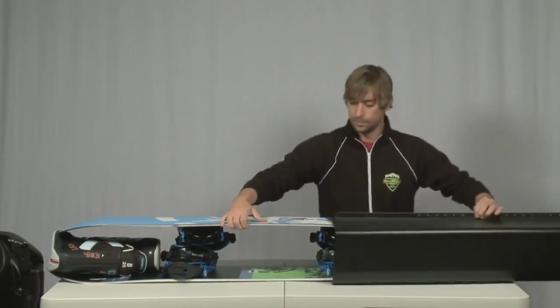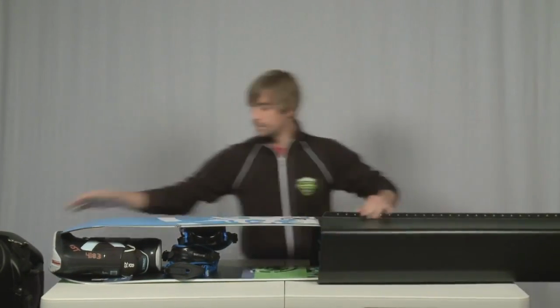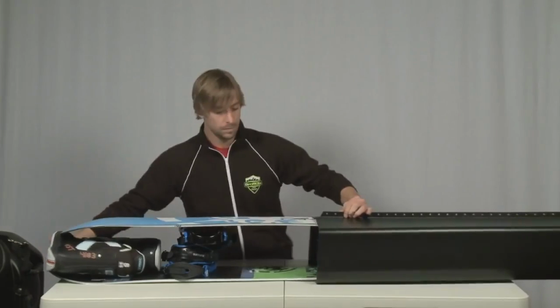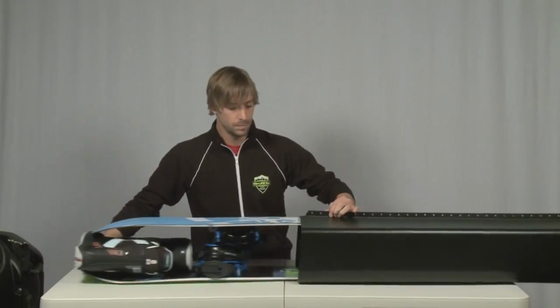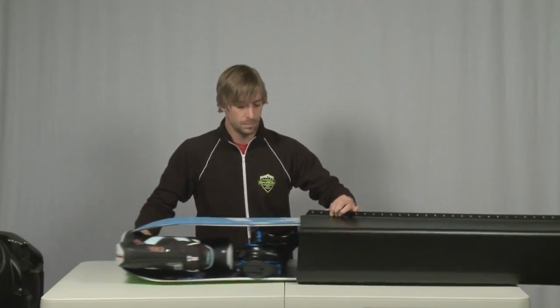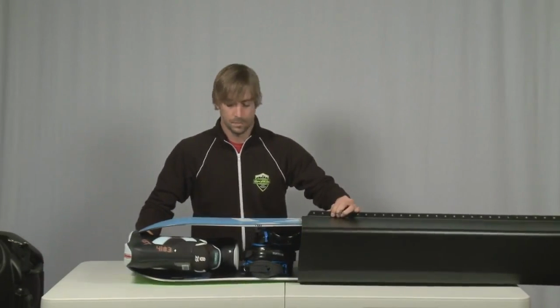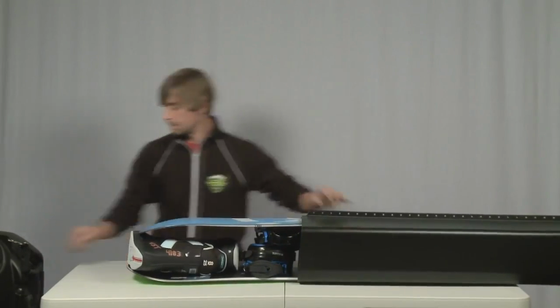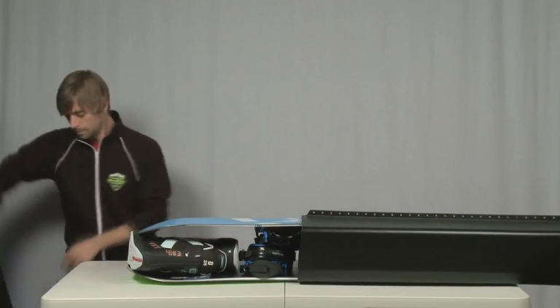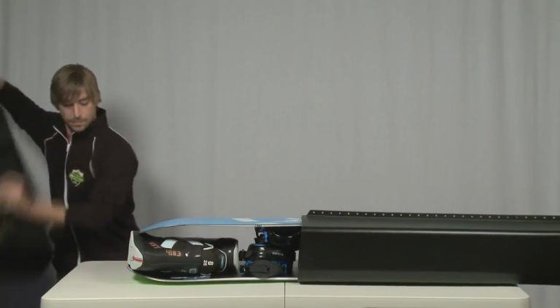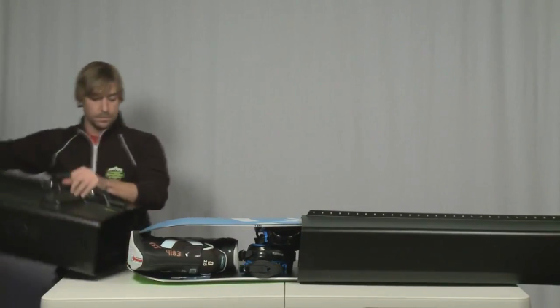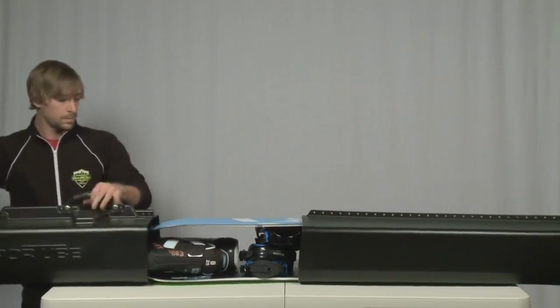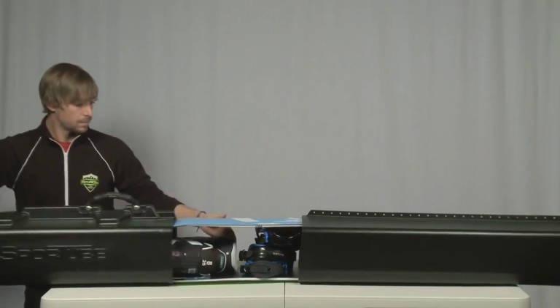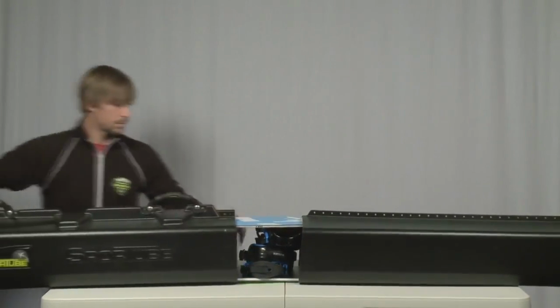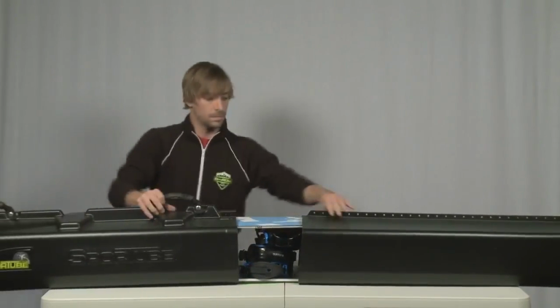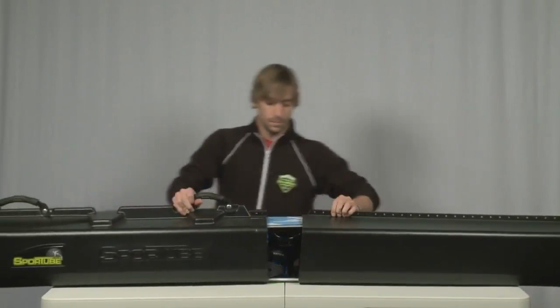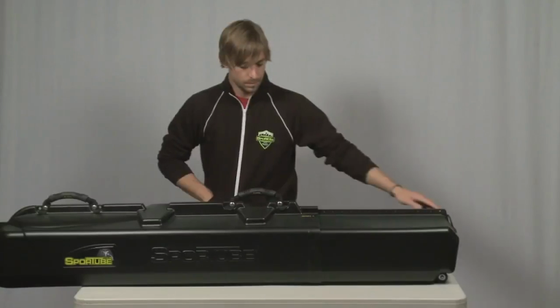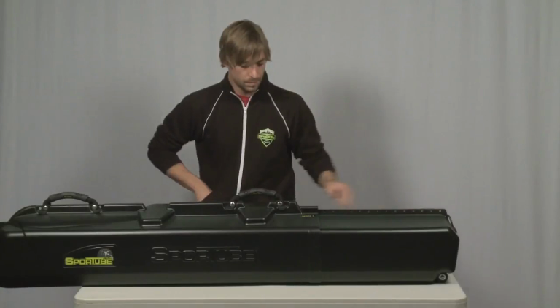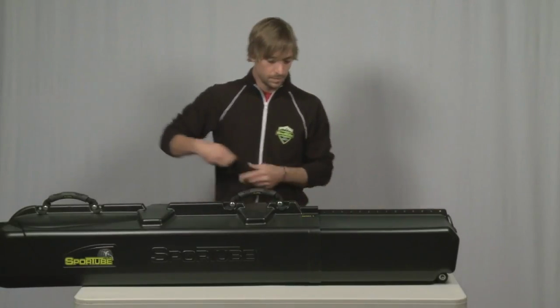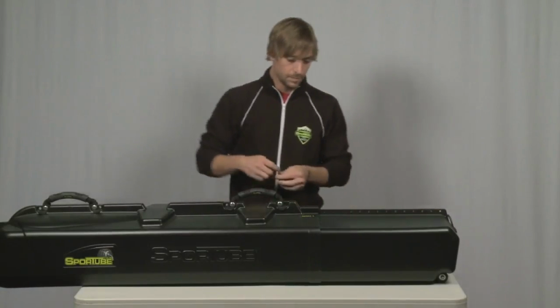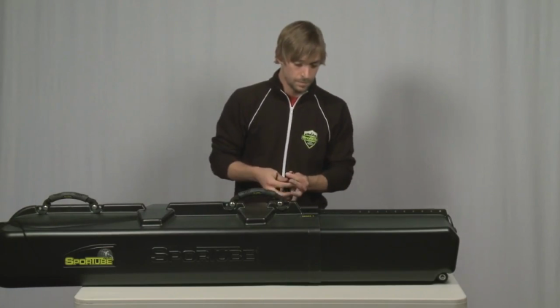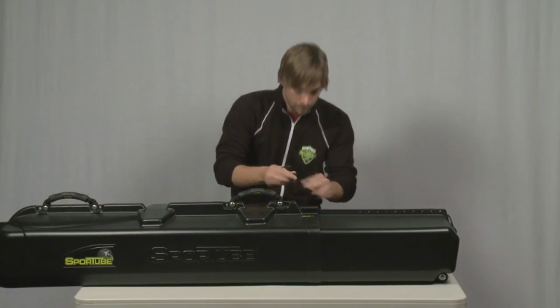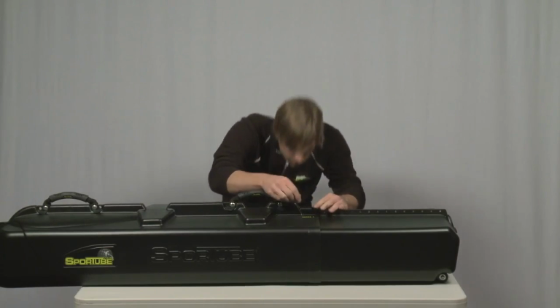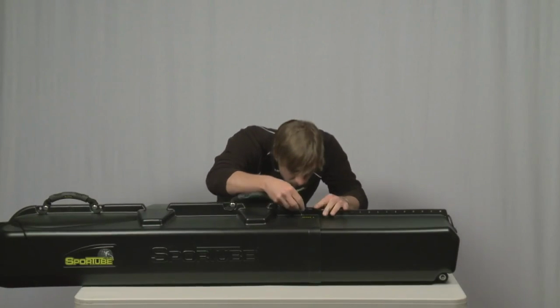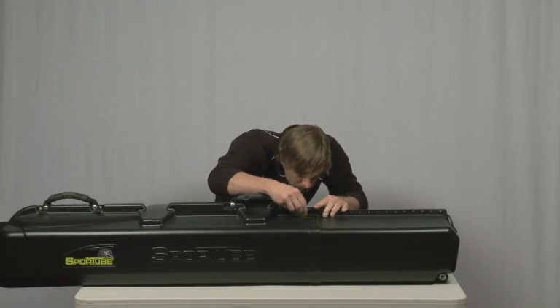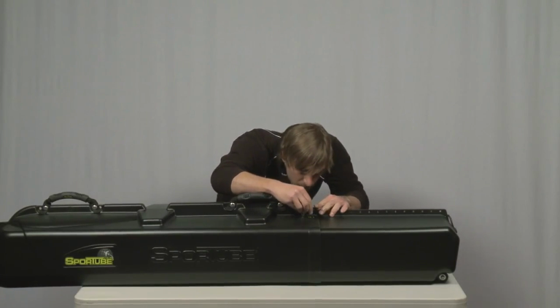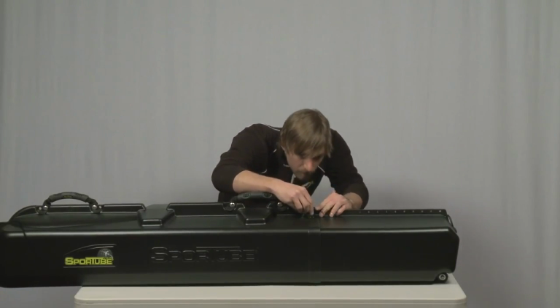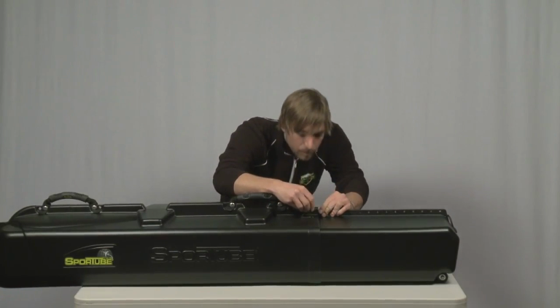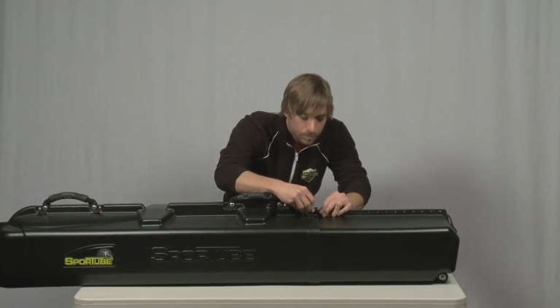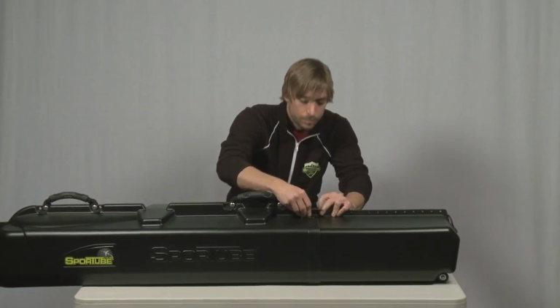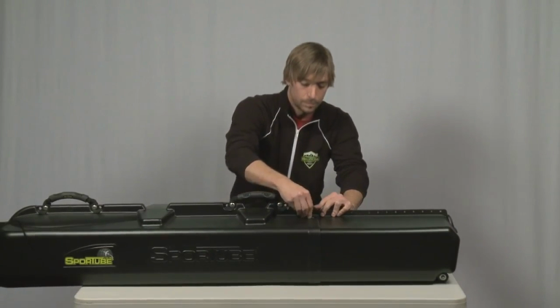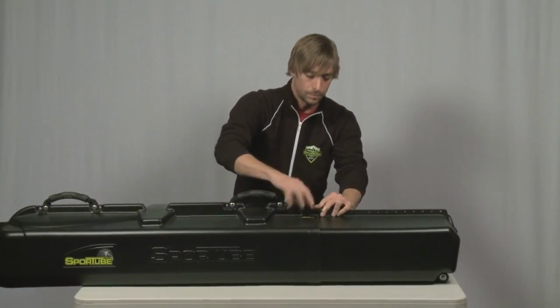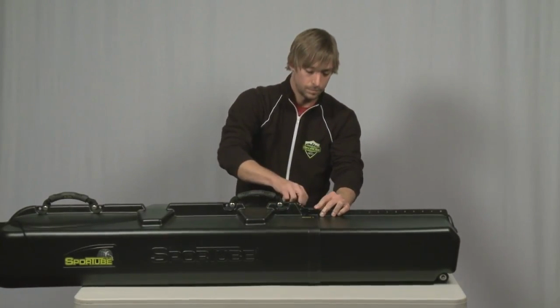Slide the external section over the other end and pull the tube firmly closed and lock it into place with the case pin or a padlock, making sure to pass the pin or lock through both sections of the tube.